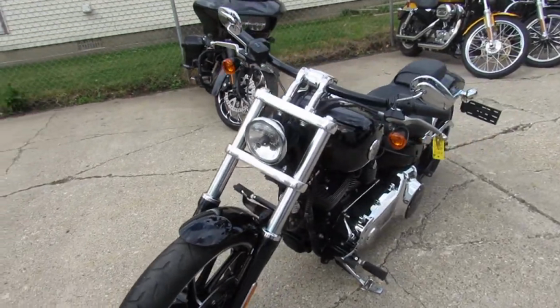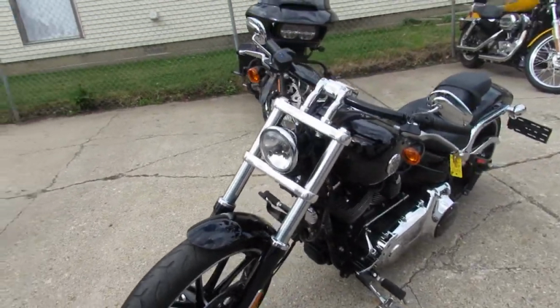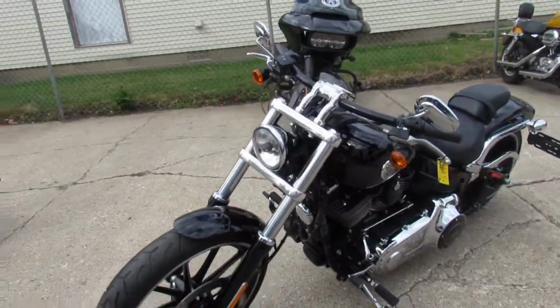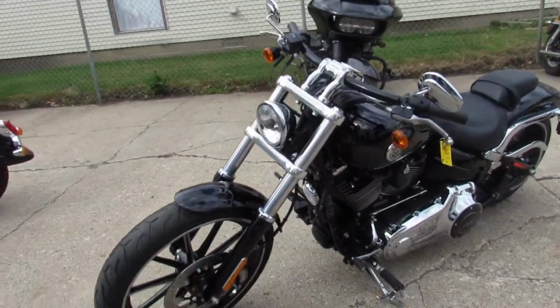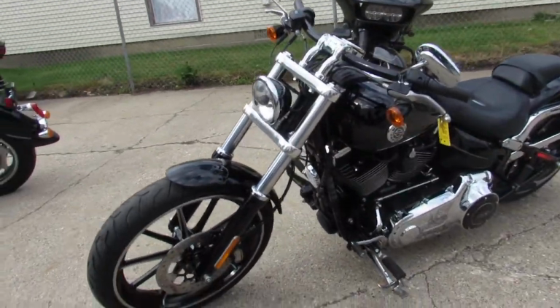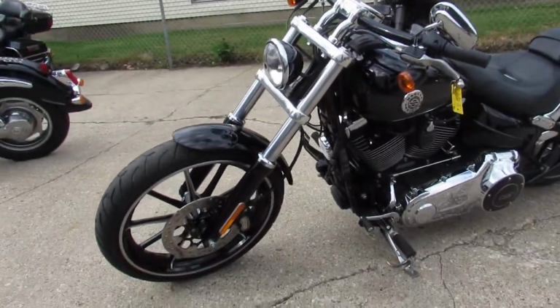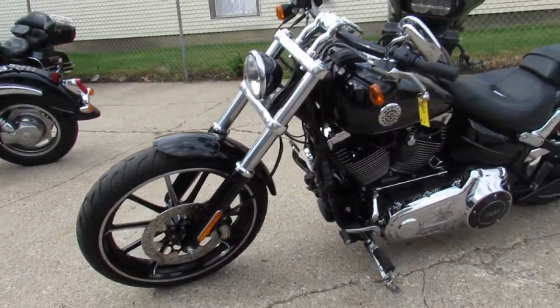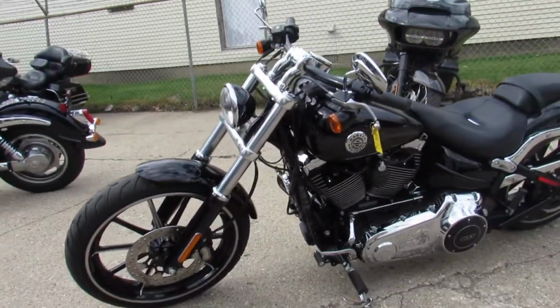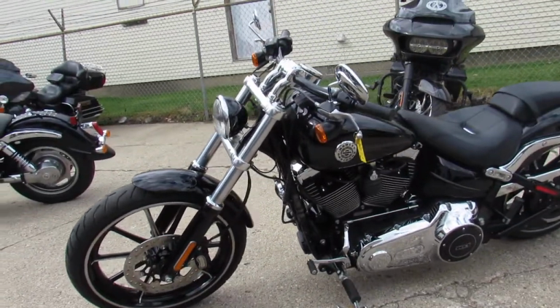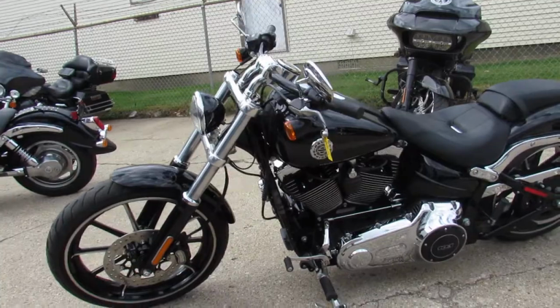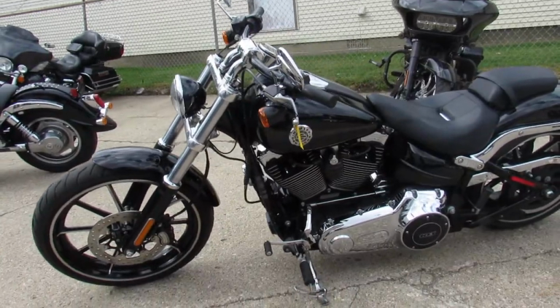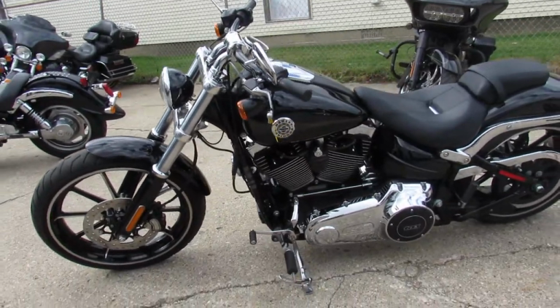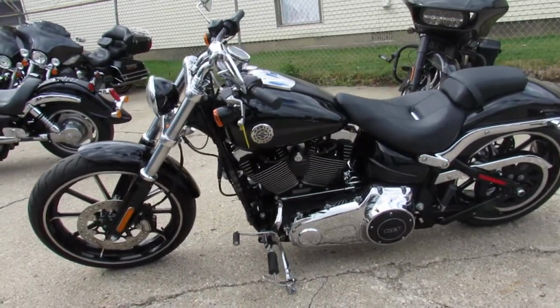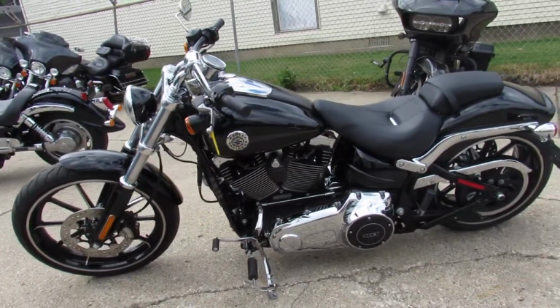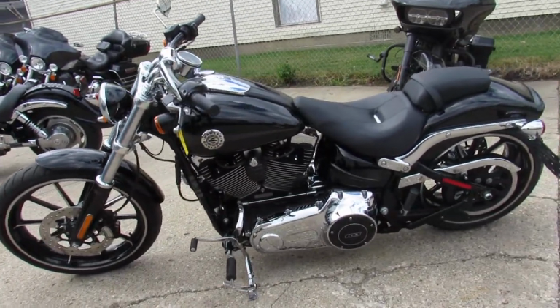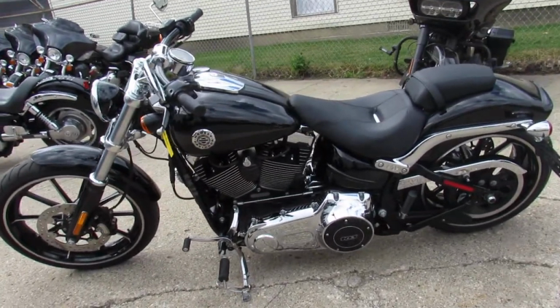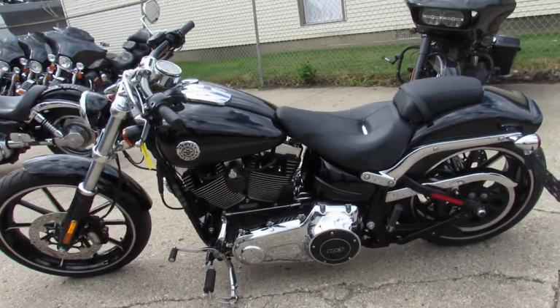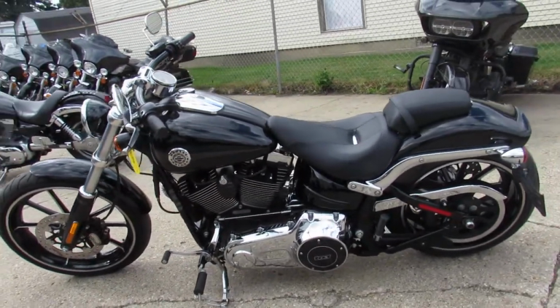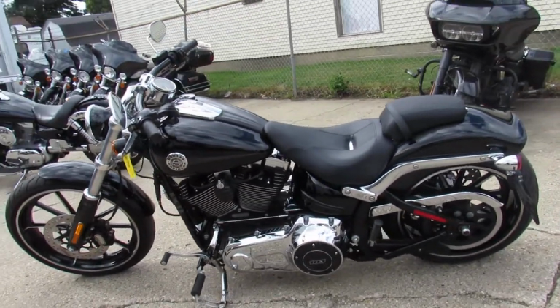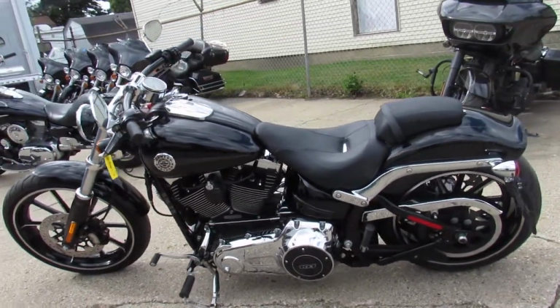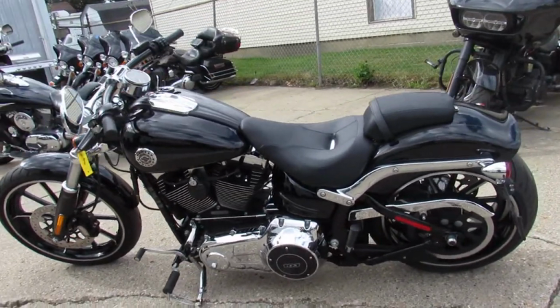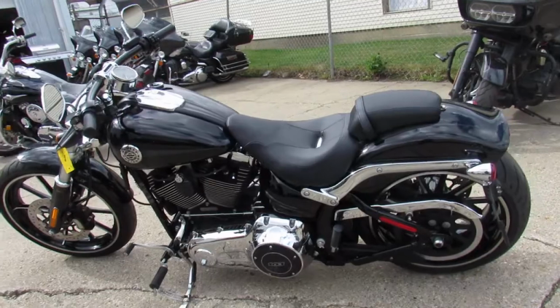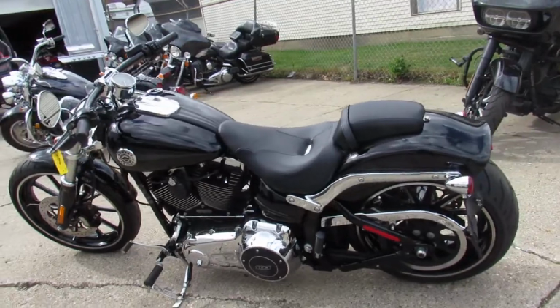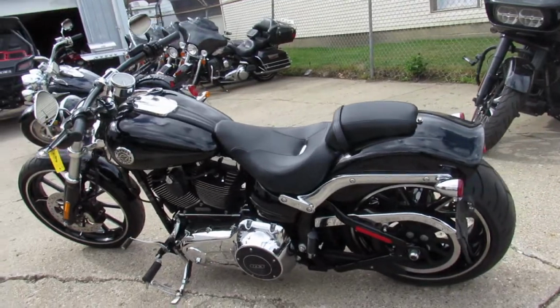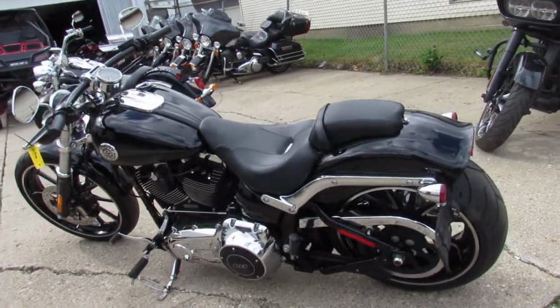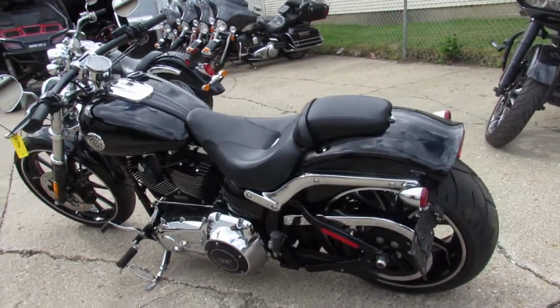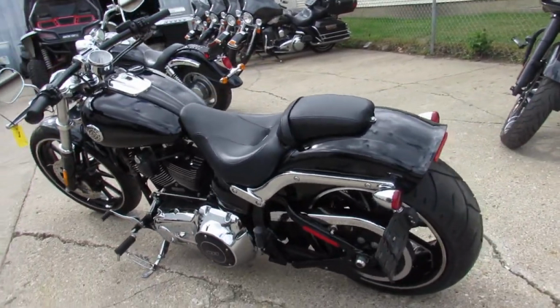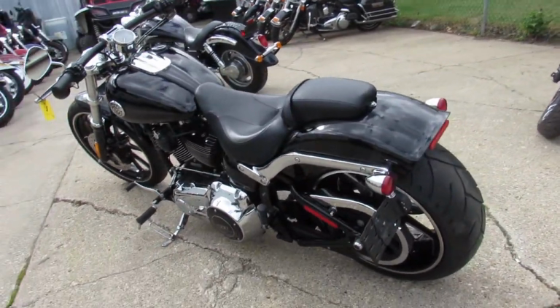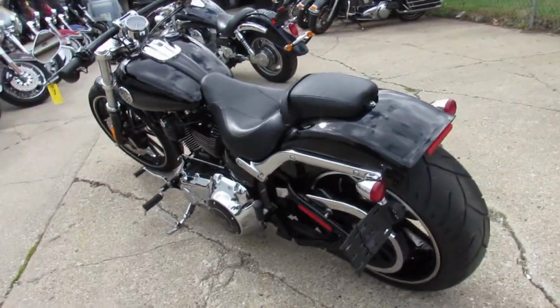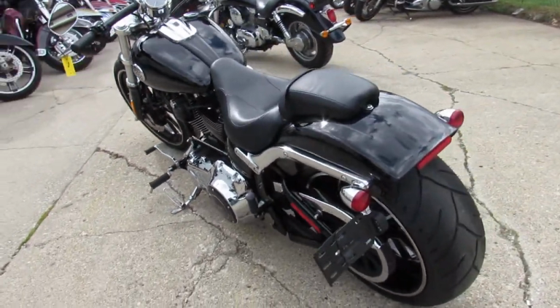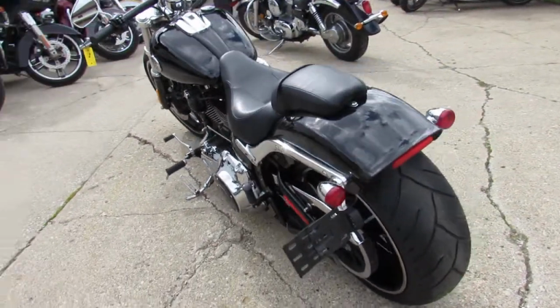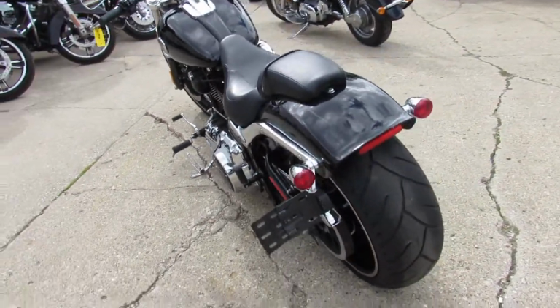The bike's only got 8,578 miles. It's super clean paint, super clean chrome, shines like new — bike looks great. It comes with the Vance & Hines turndown exhaust, and it really makes this Breakout sound as cool as it looks.